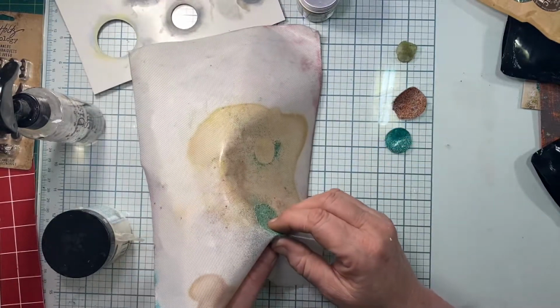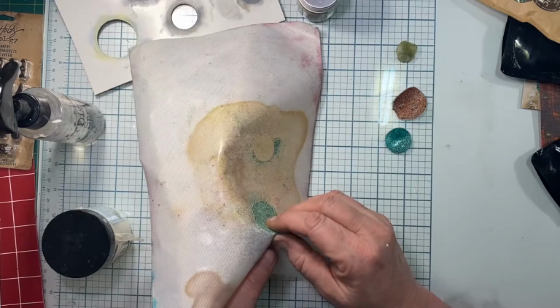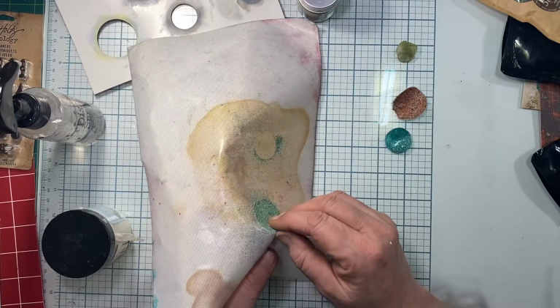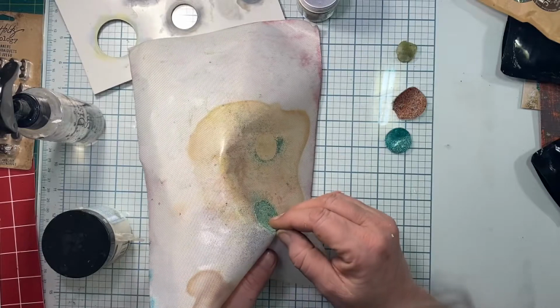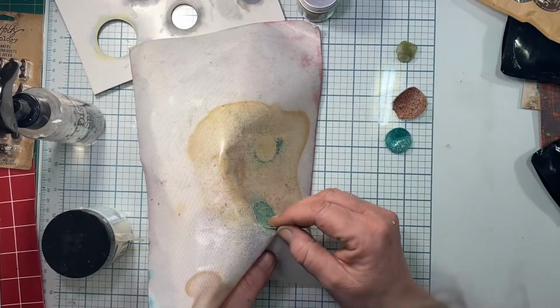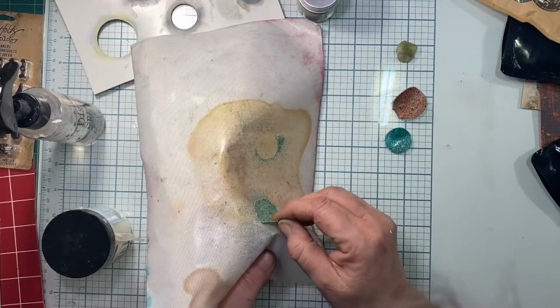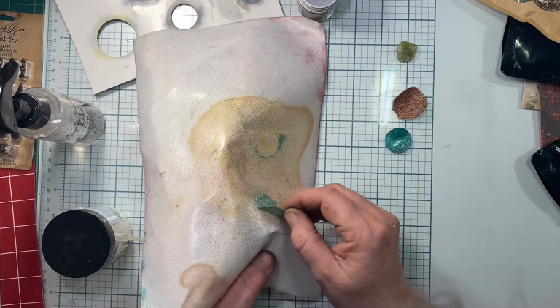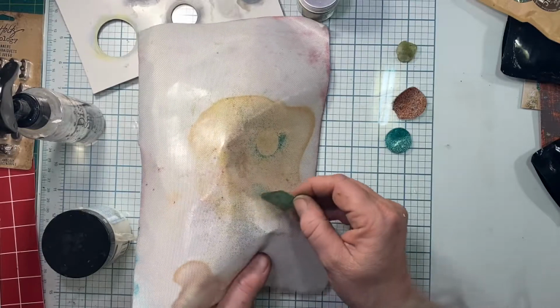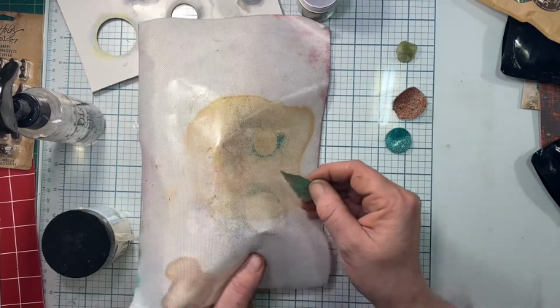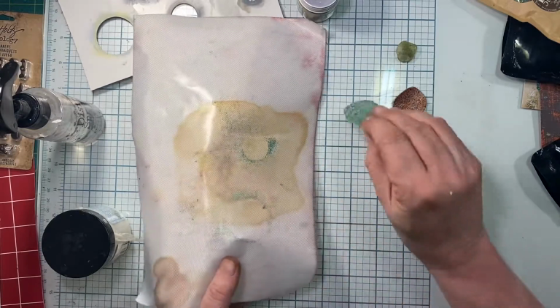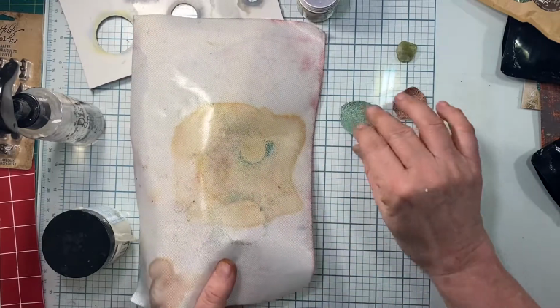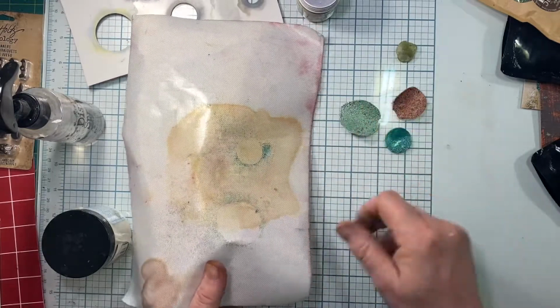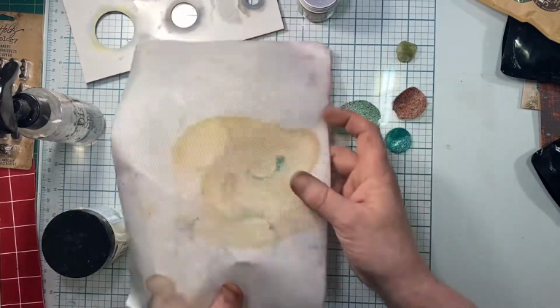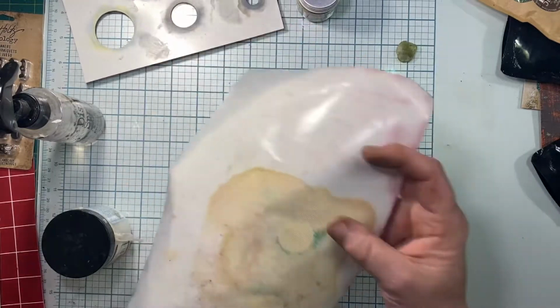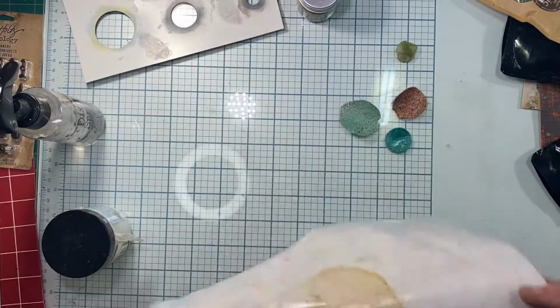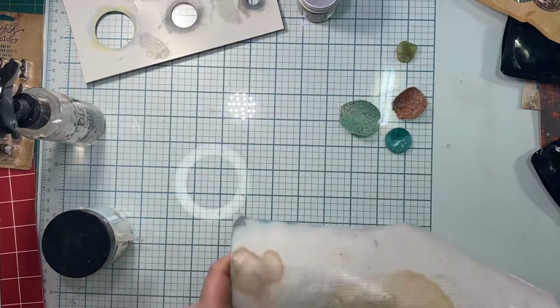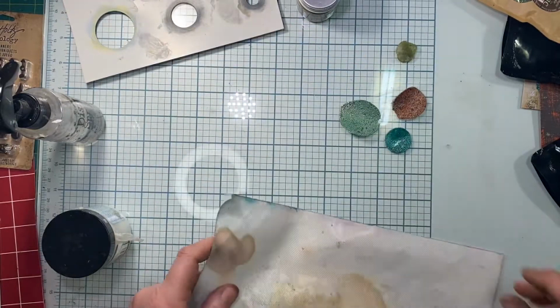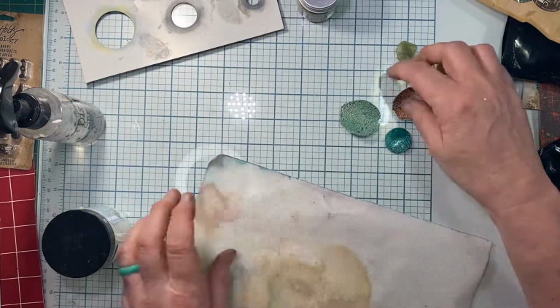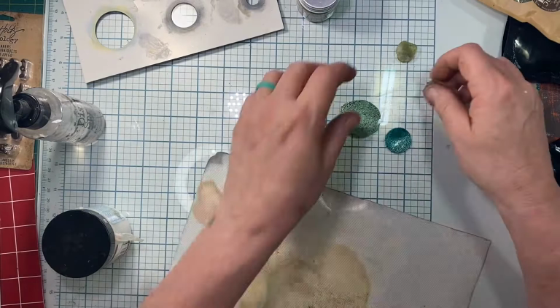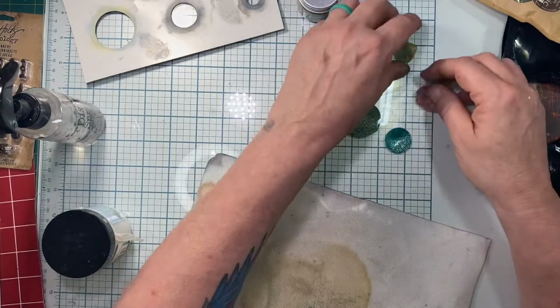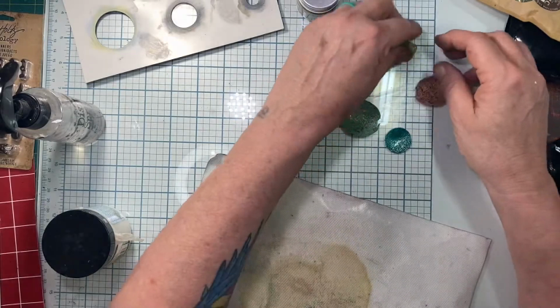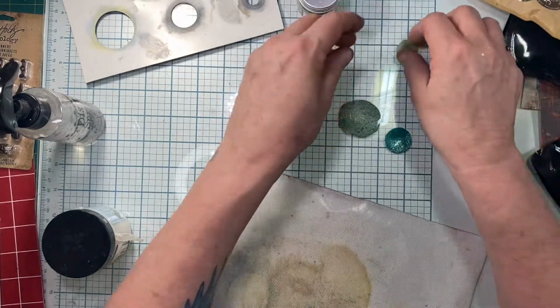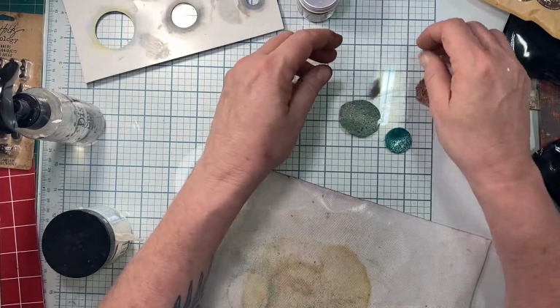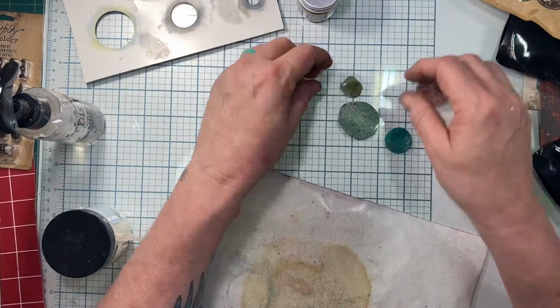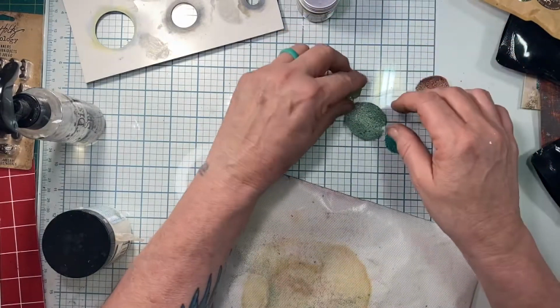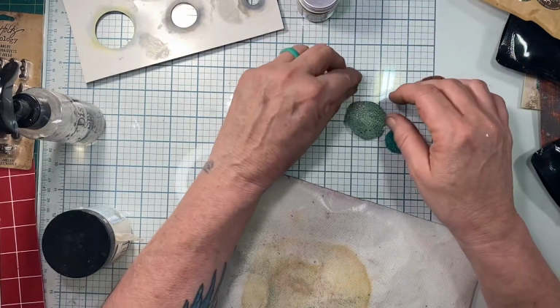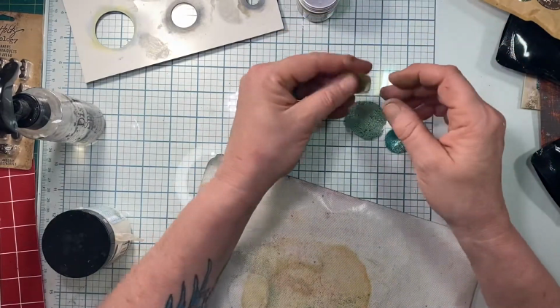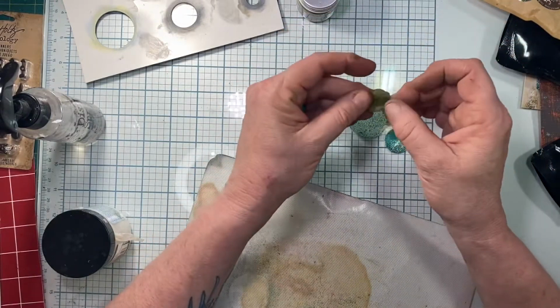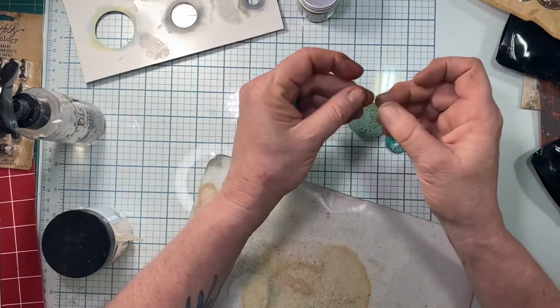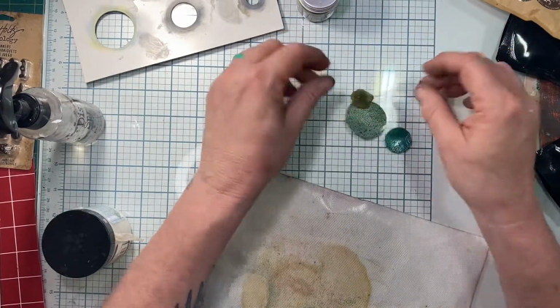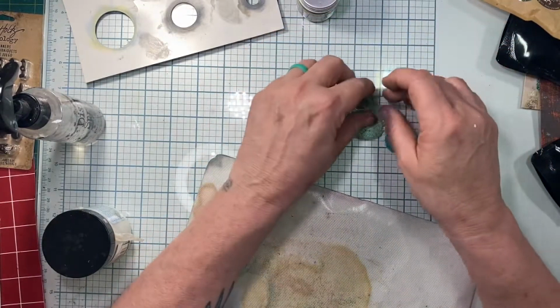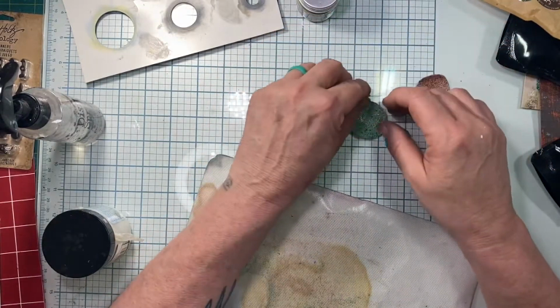Sometimes you'll notice on the back of them the texture paste still isn't even dry, so I'm just going to turn that over and put it aside. And those of you who are peely people — and you know who you are — this is really satisfying. Here we go, lift it up and peel it off. Depending on how much you get of the embossing powder on there, they'll be somewhat translucent on your project.